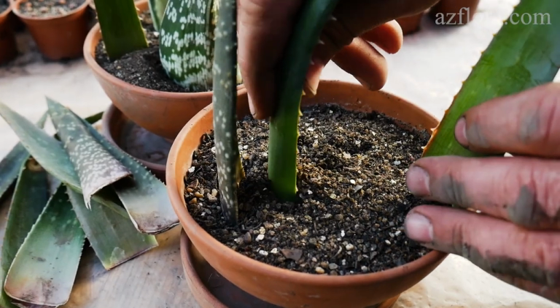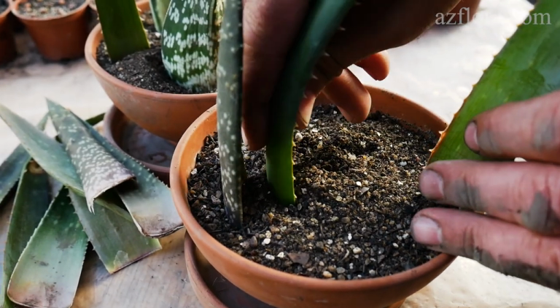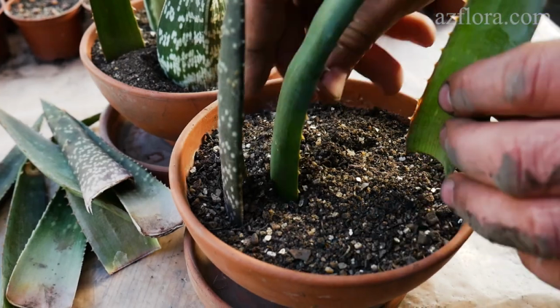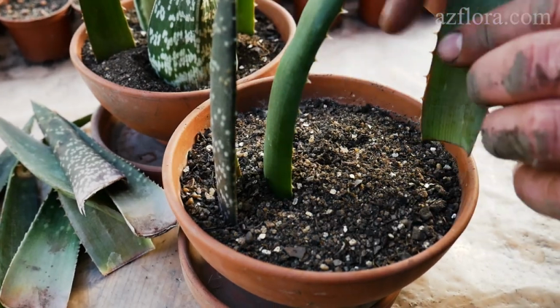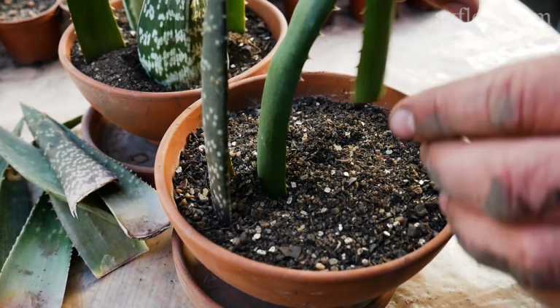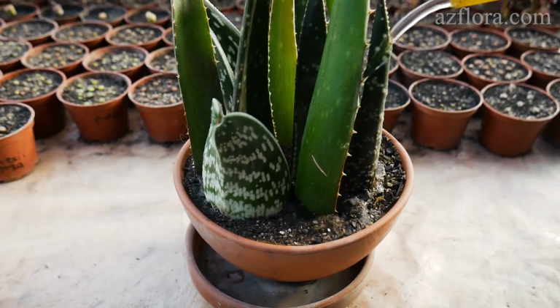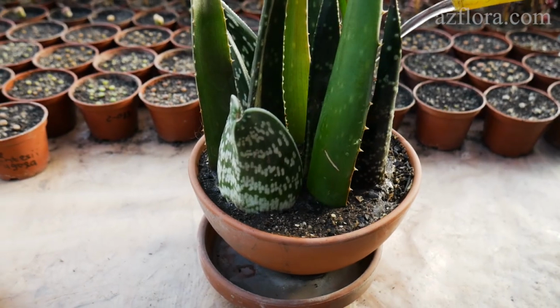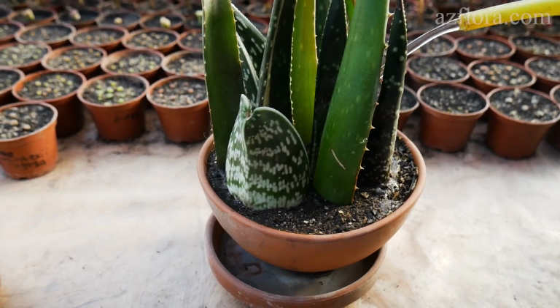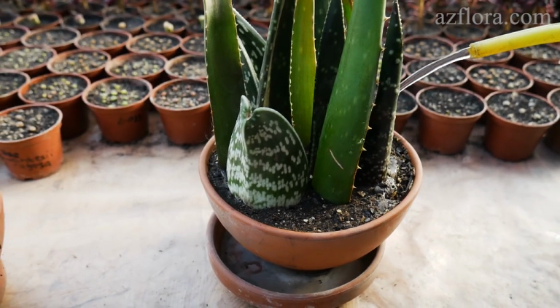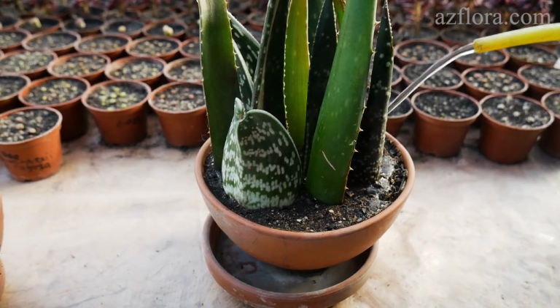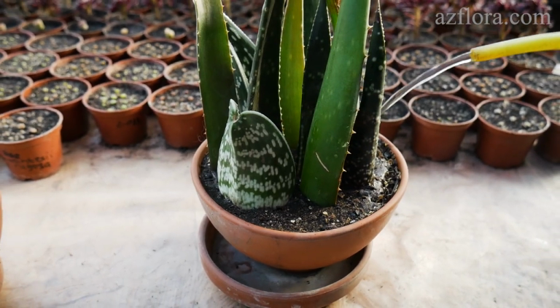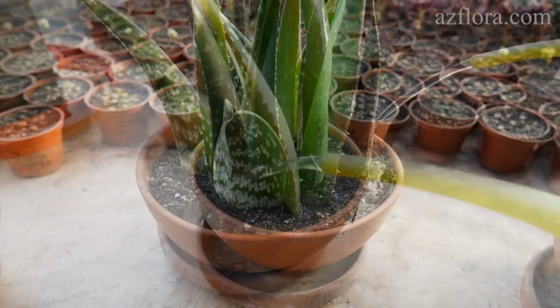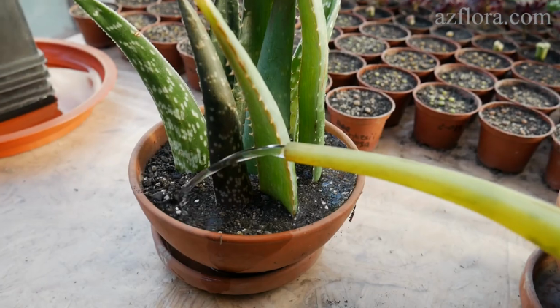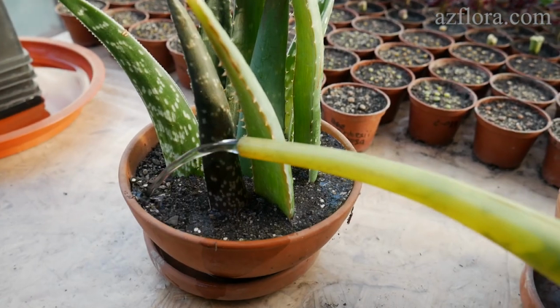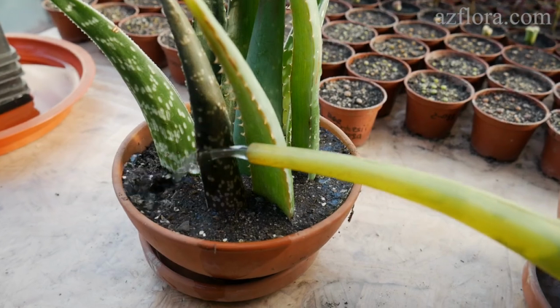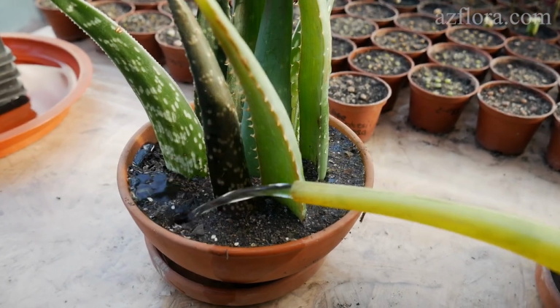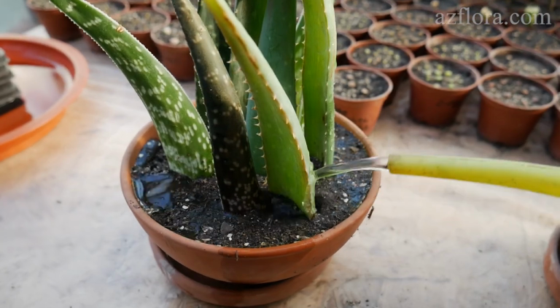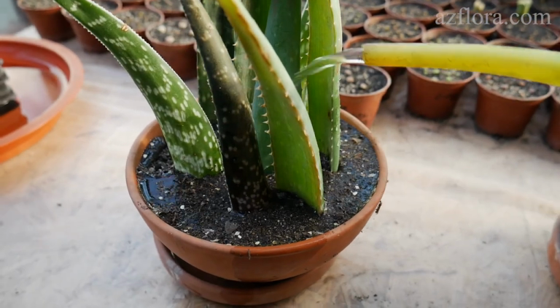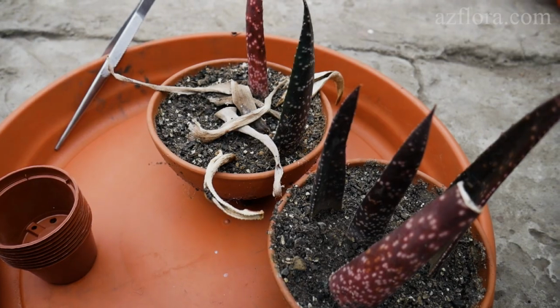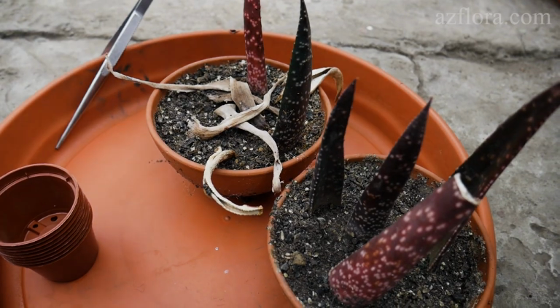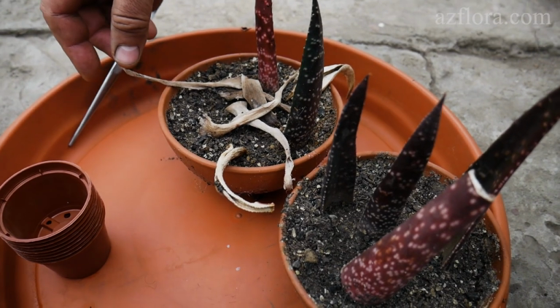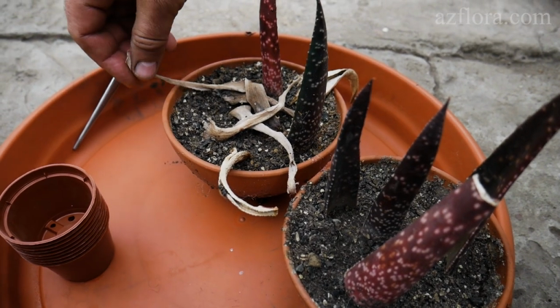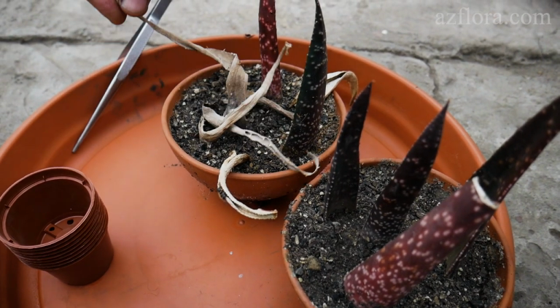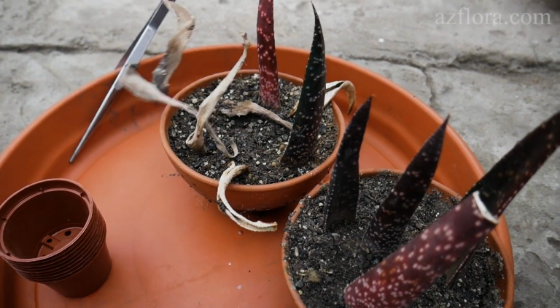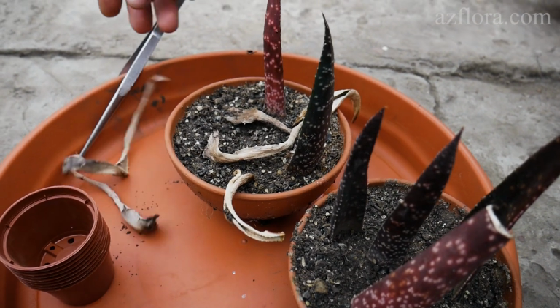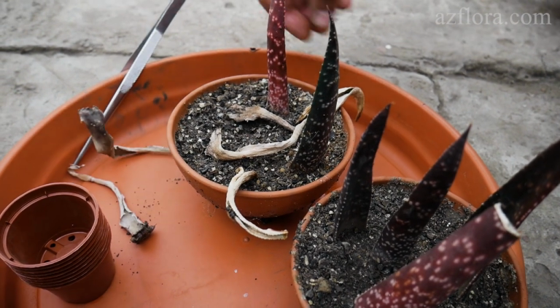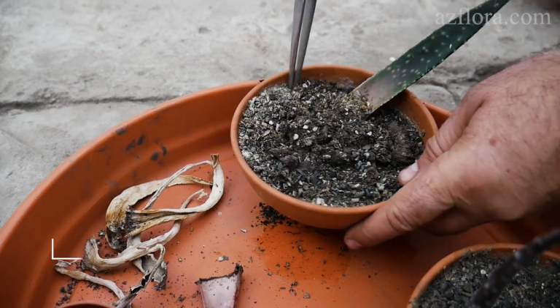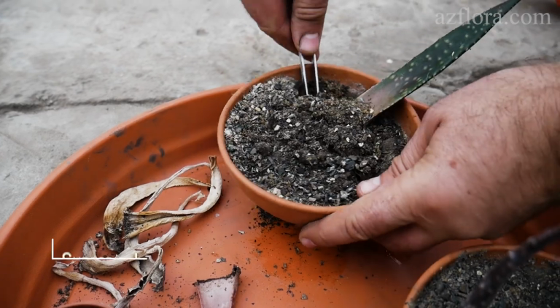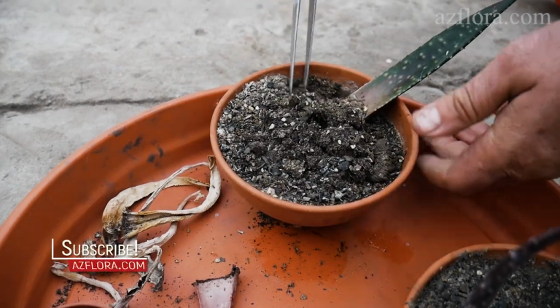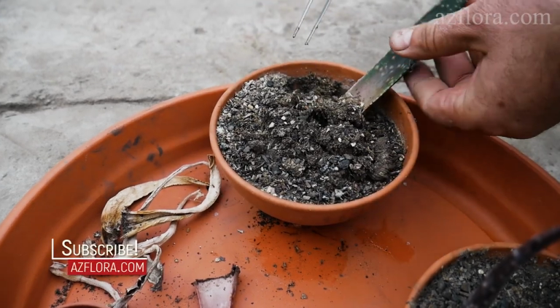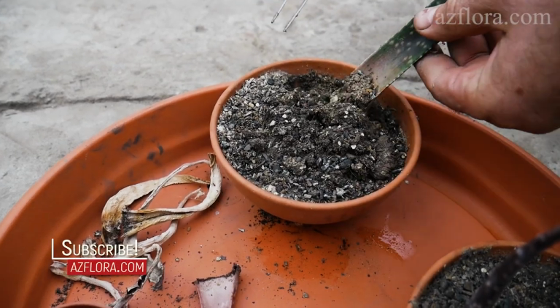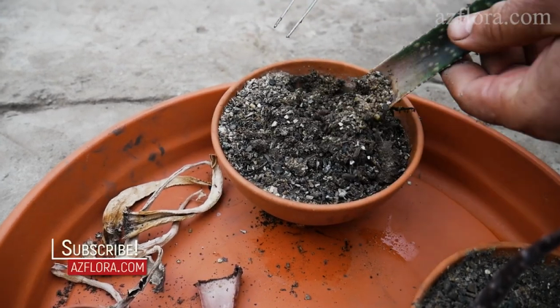After that, the plant should be watered. Honestly, at first we were skeptical of this method, because some cuttings unfortunately died after two months. However, the surviving plants developed roots and felt great.